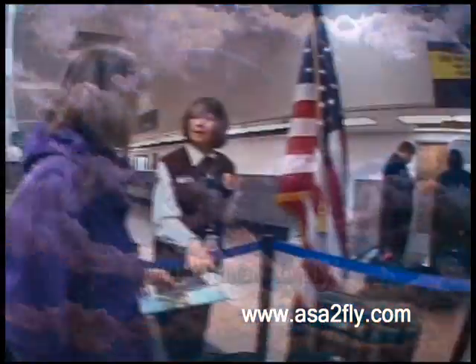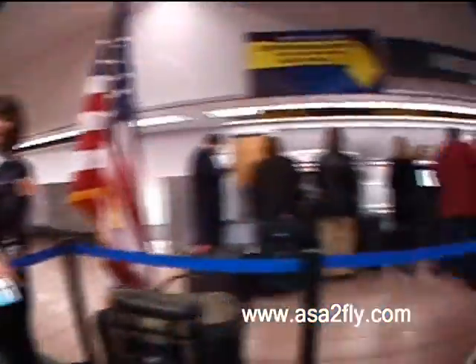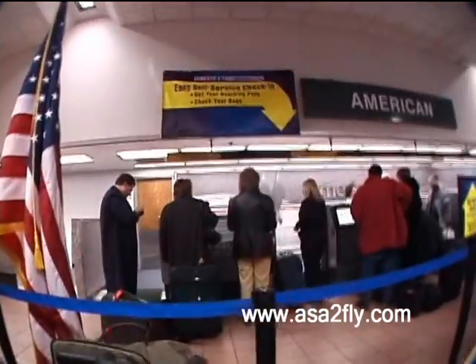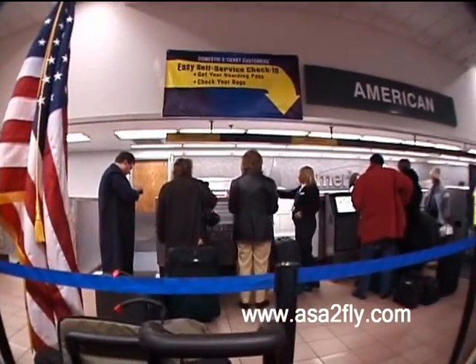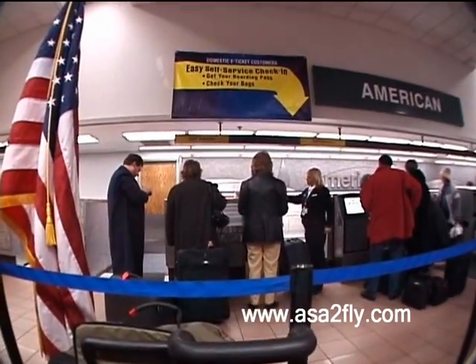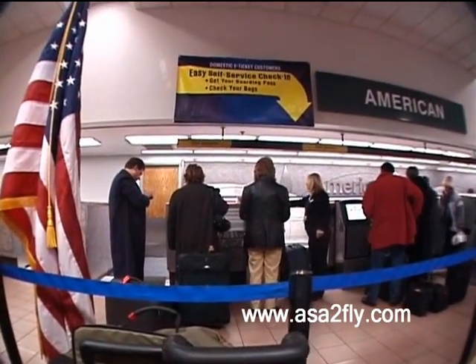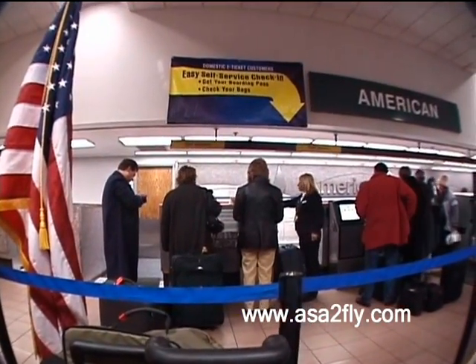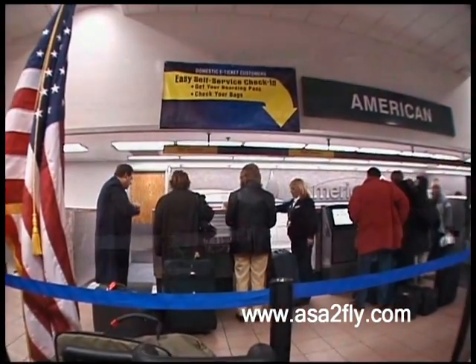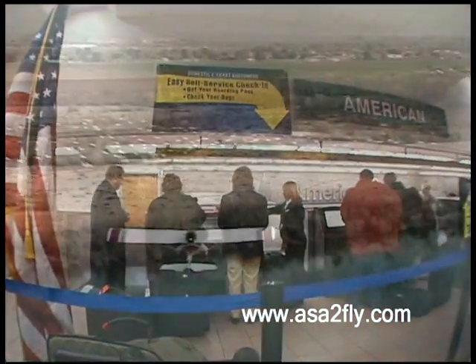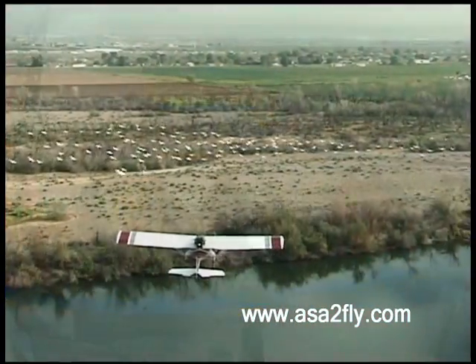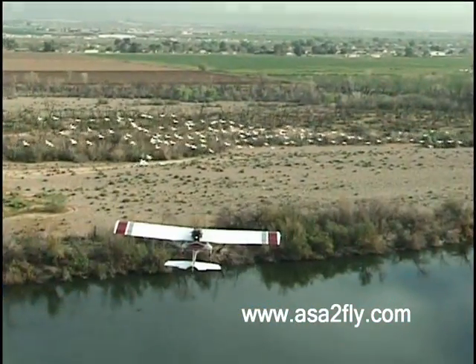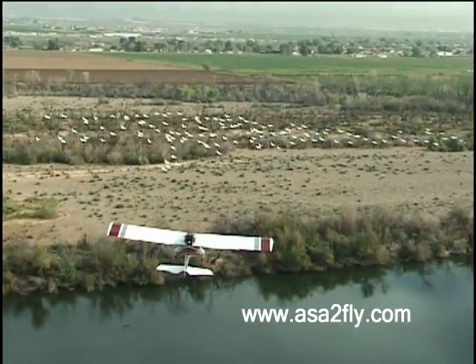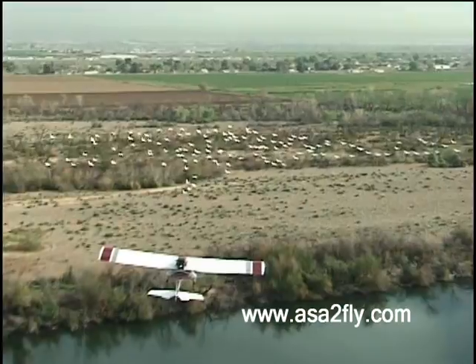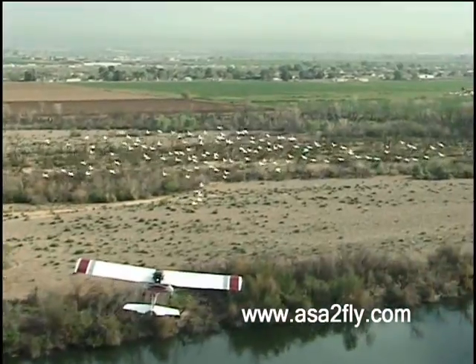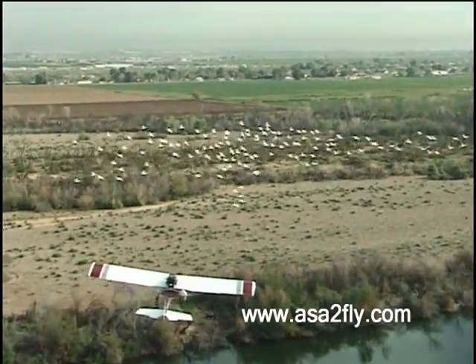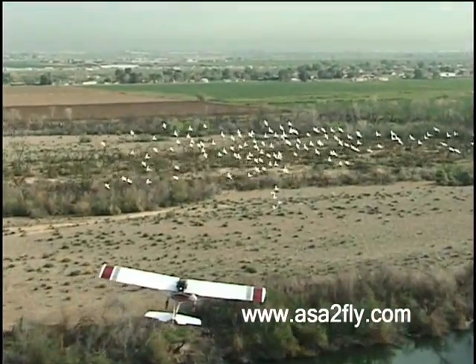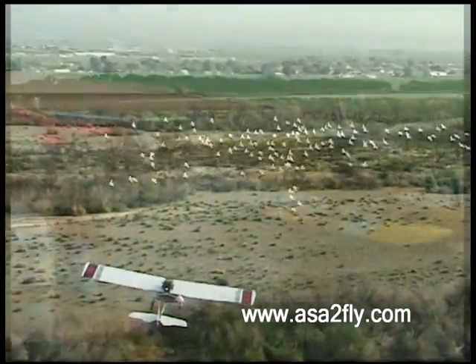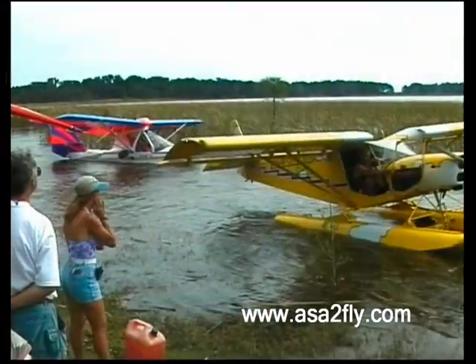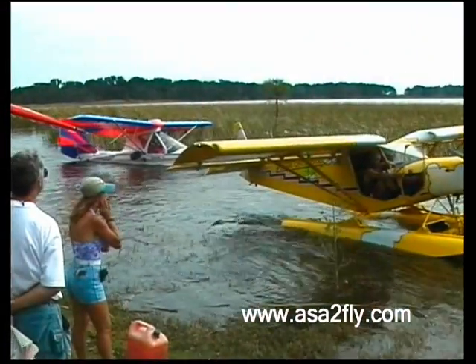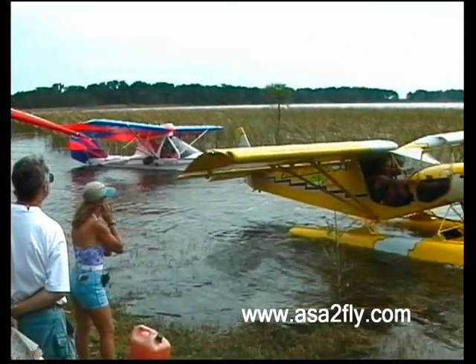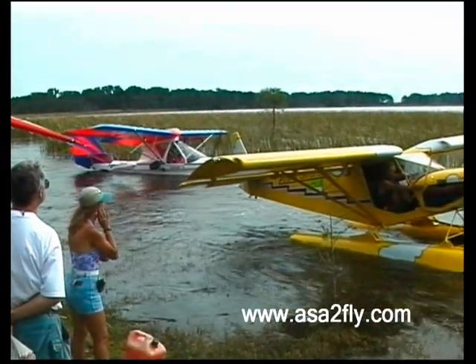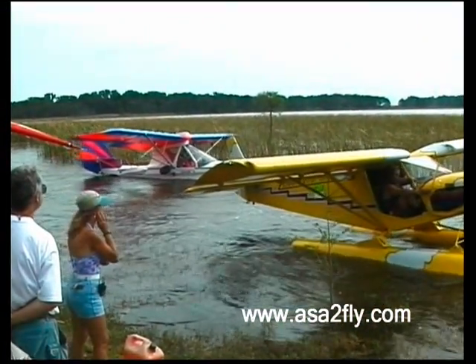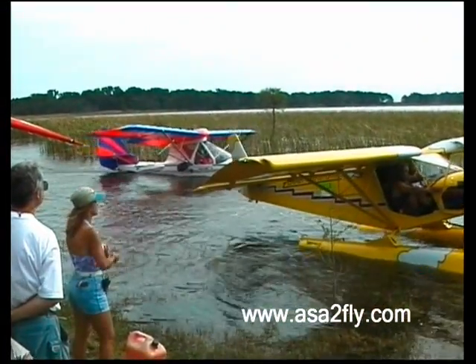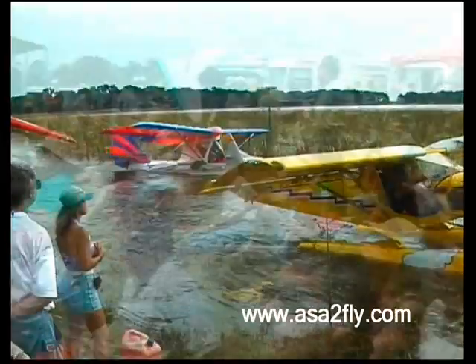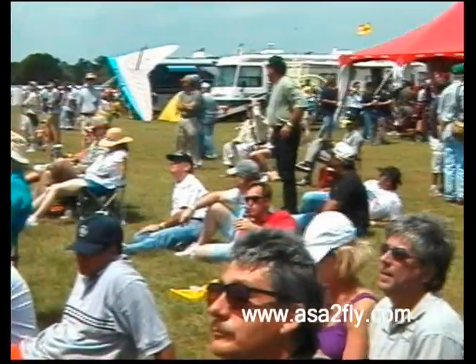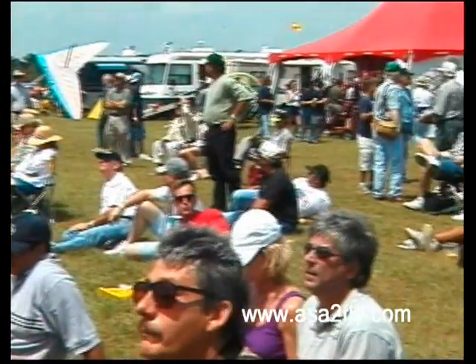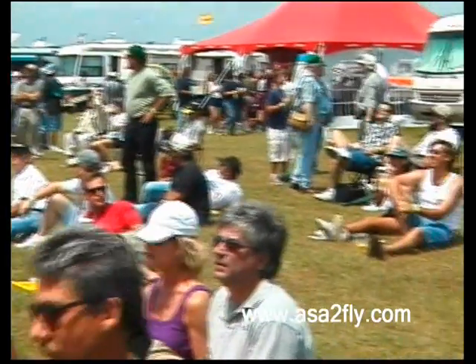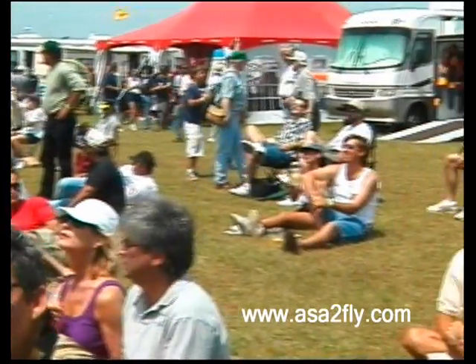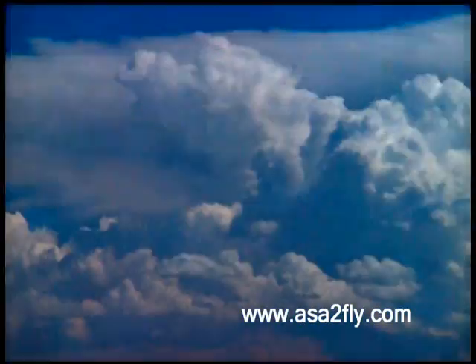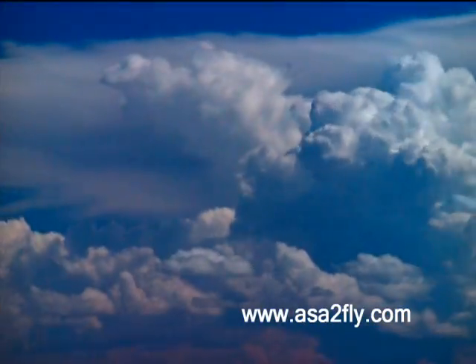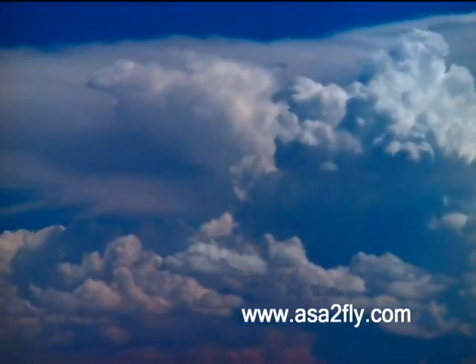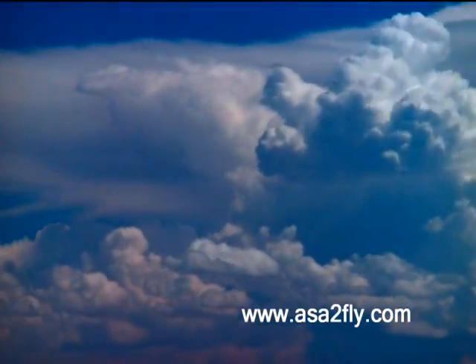Weather is part of everyone's life every day. It has a major impact on all plants and animals. Weather determines whether we thrive or perish. It can be gentle and soothing. It can be extreme and devastating.